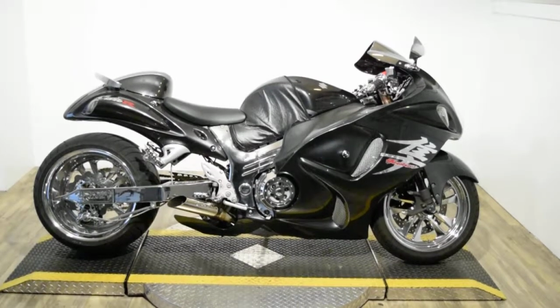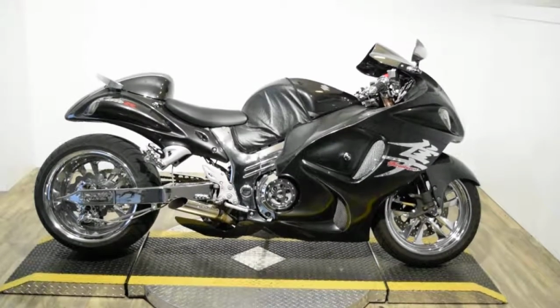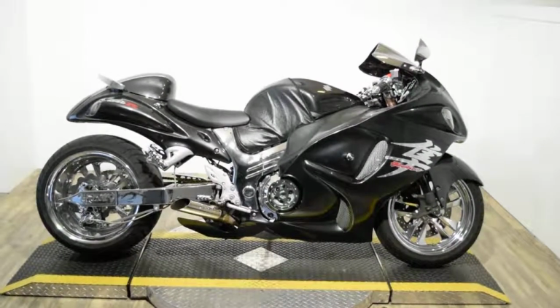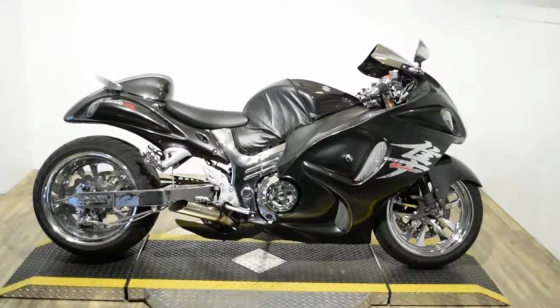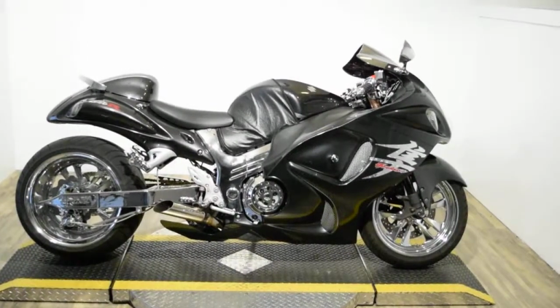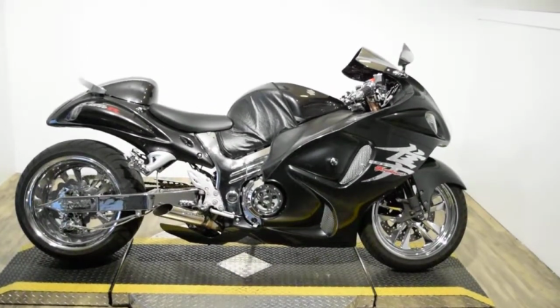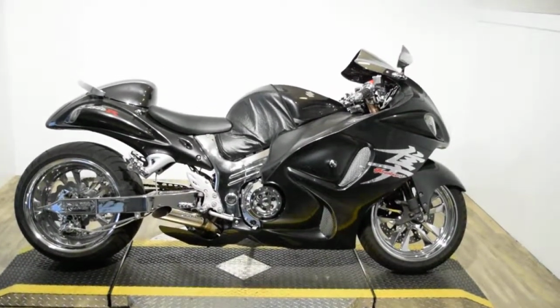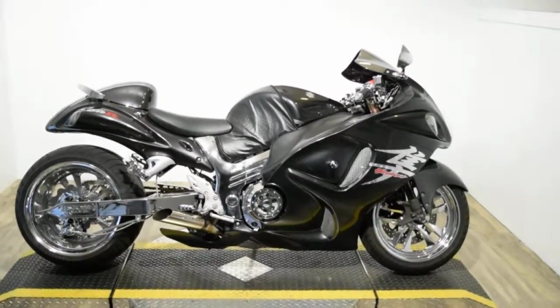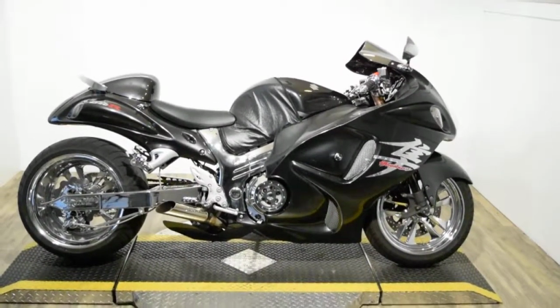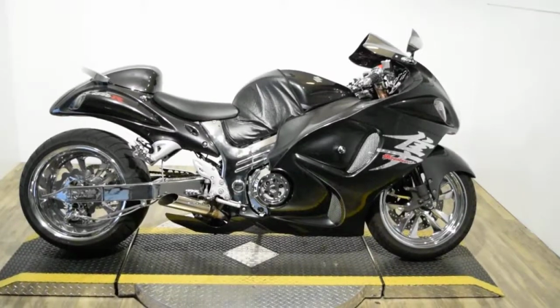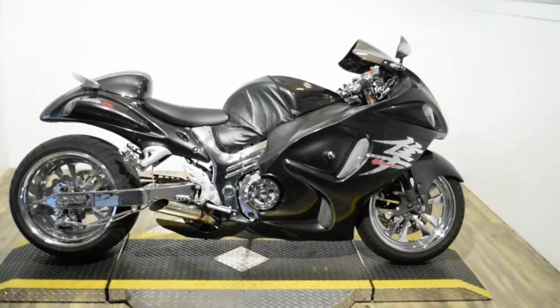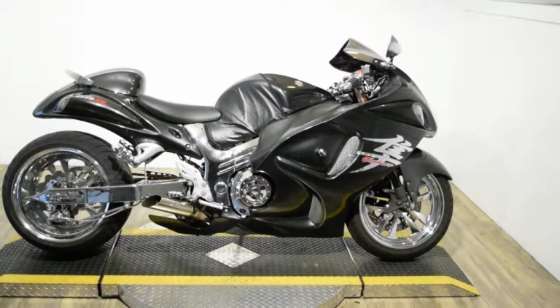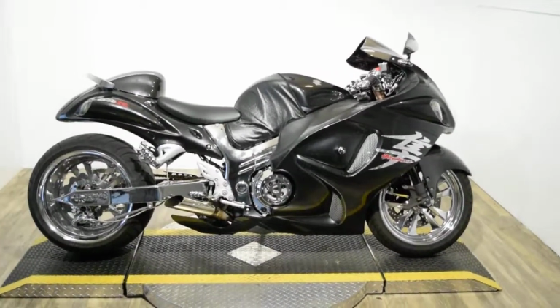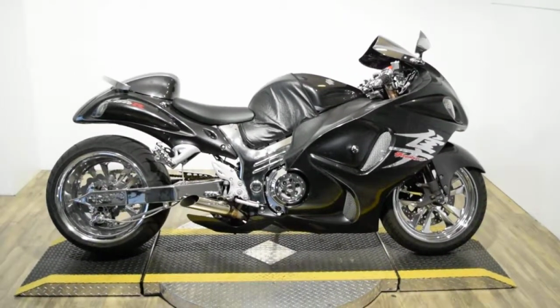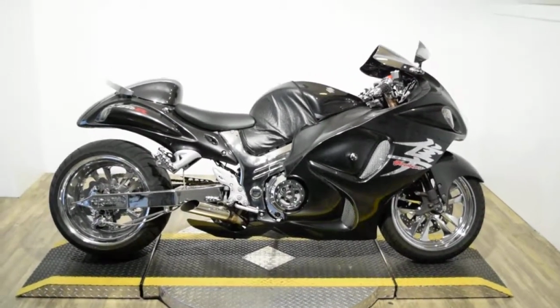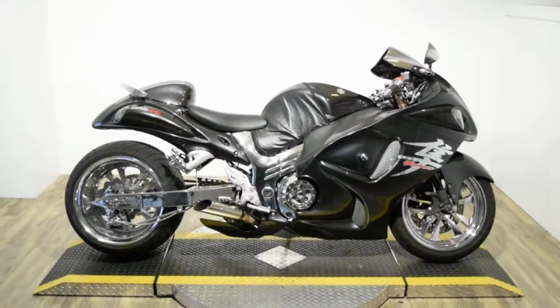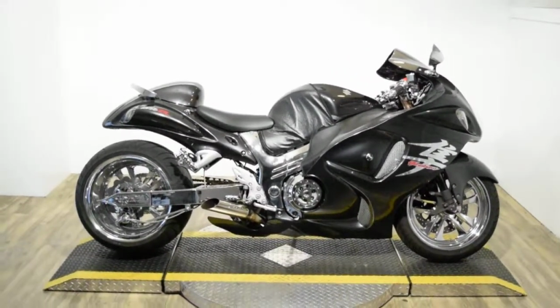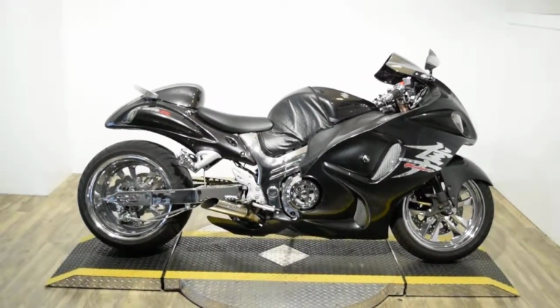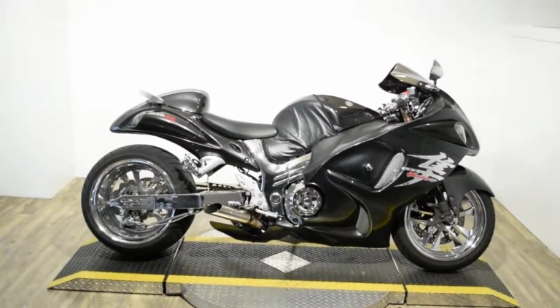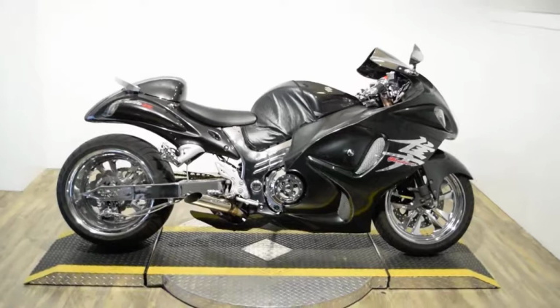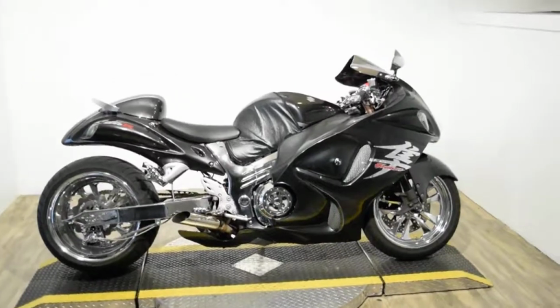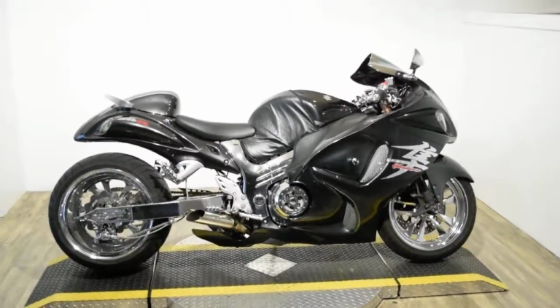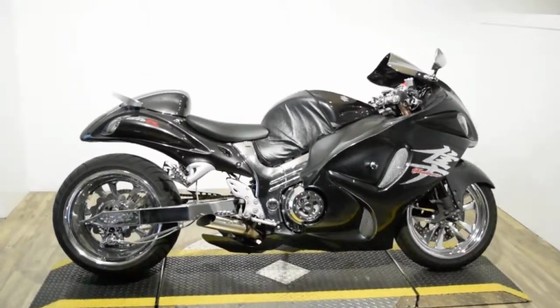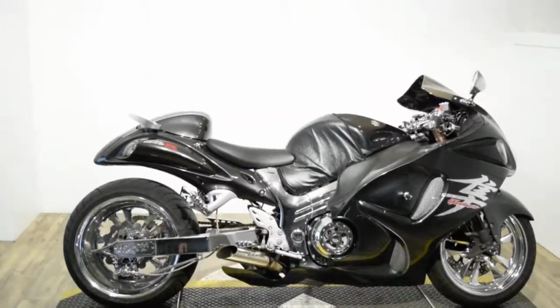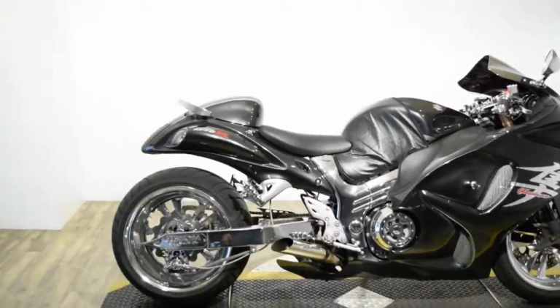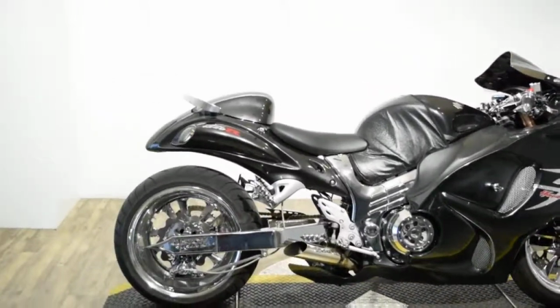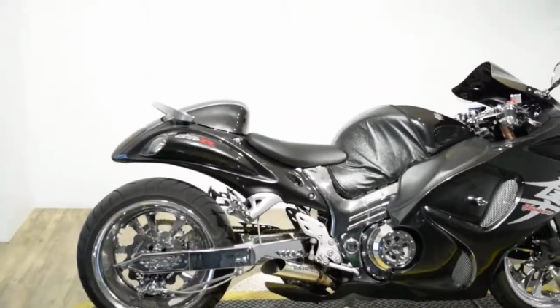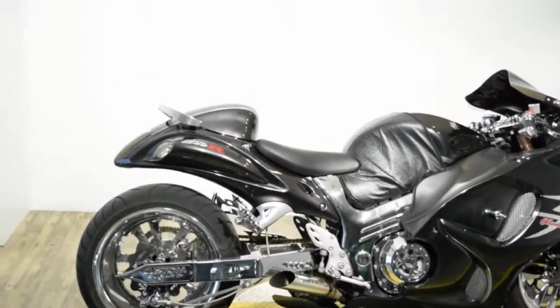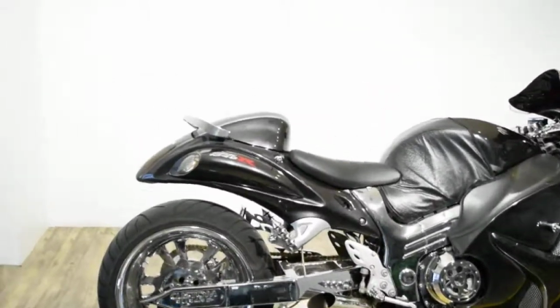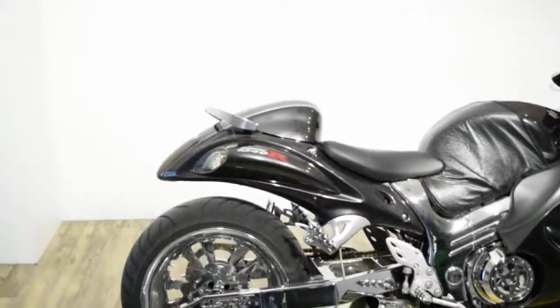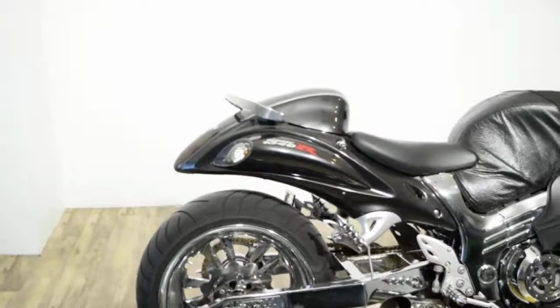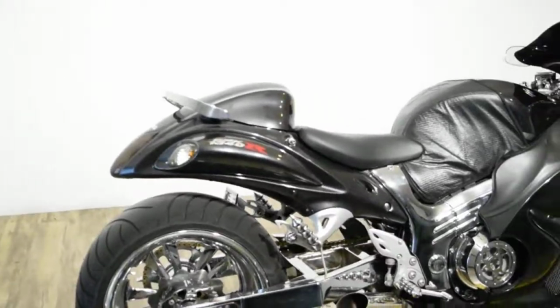Monster Power Sports is offering this 2008 custom Suzuki GSX-R 1300 Hayabusa. This bike has a 330 rear tire kit, has a chrome swing arm, and I do have the rear seat for it.